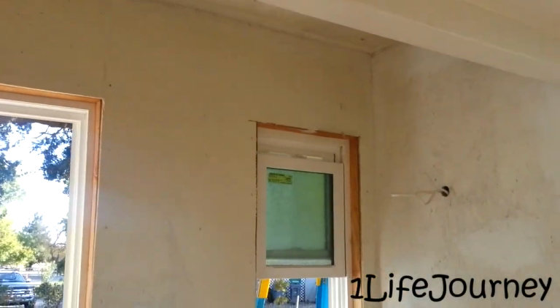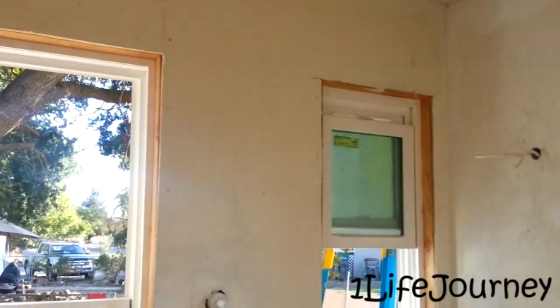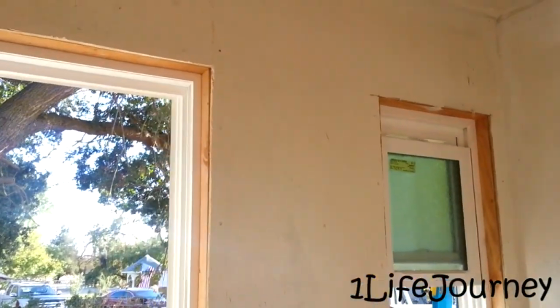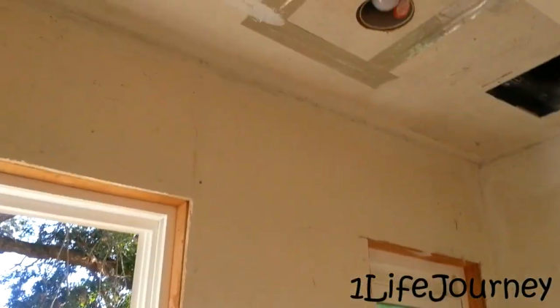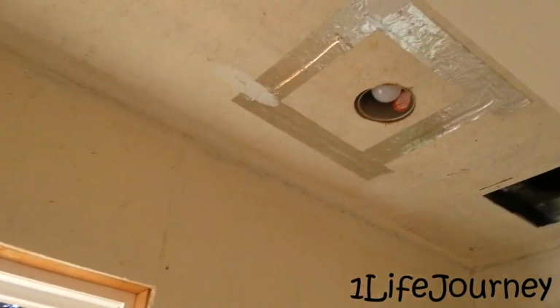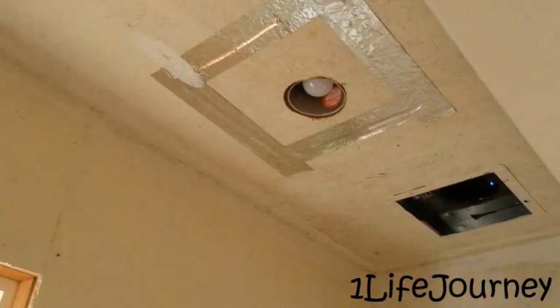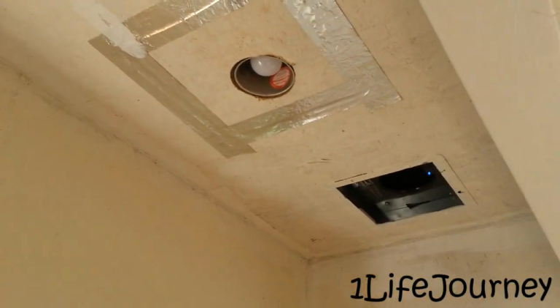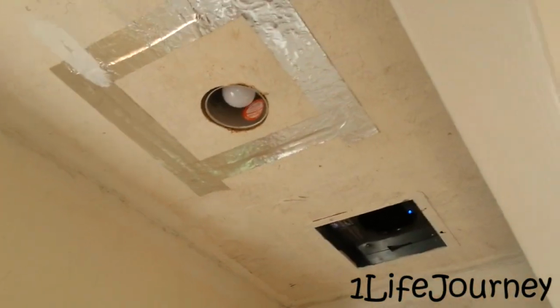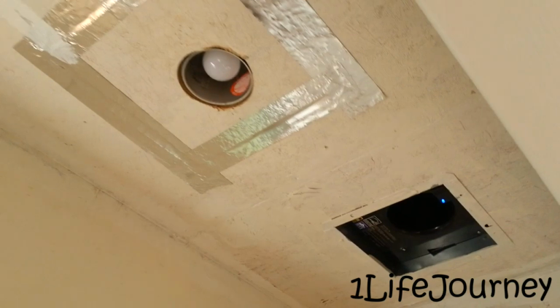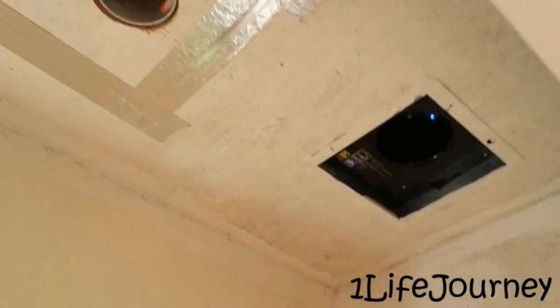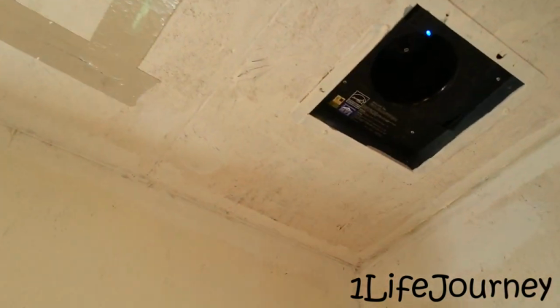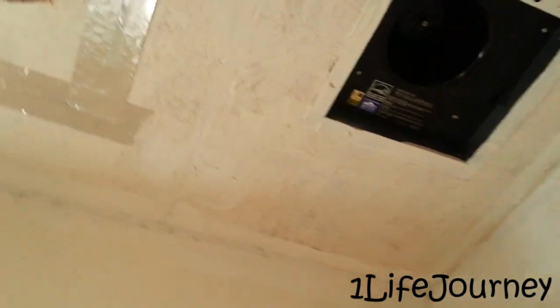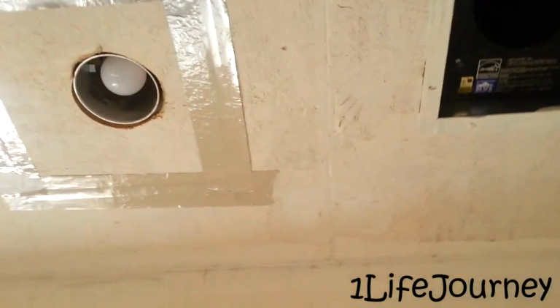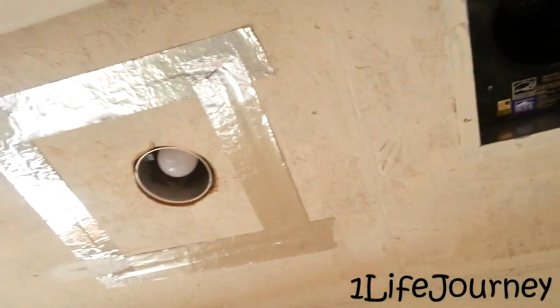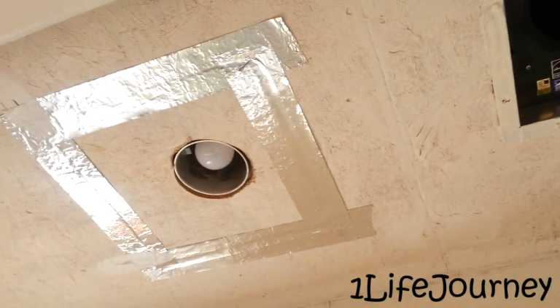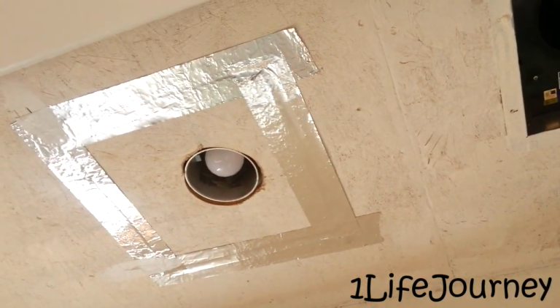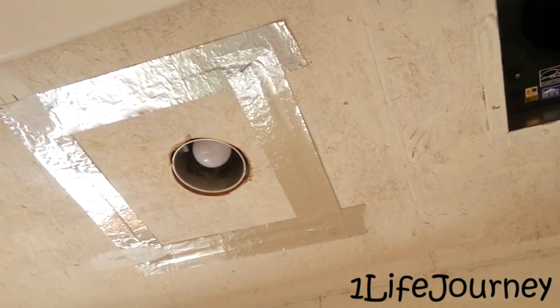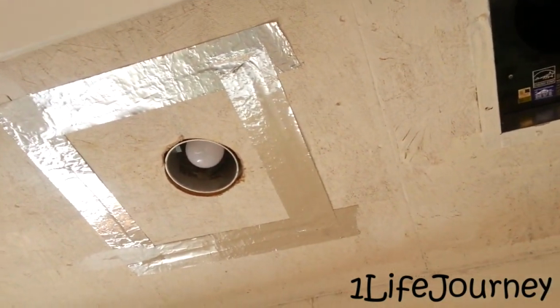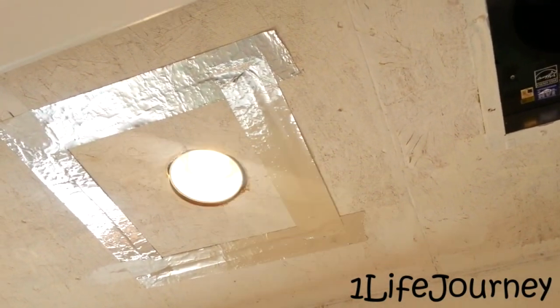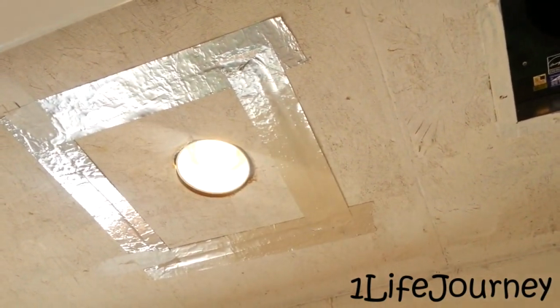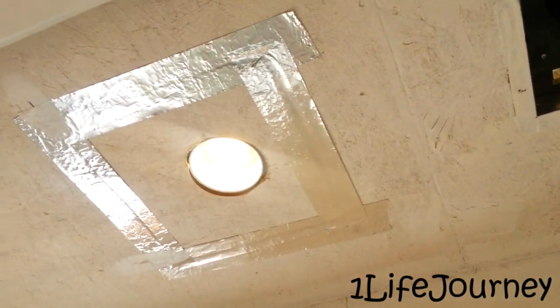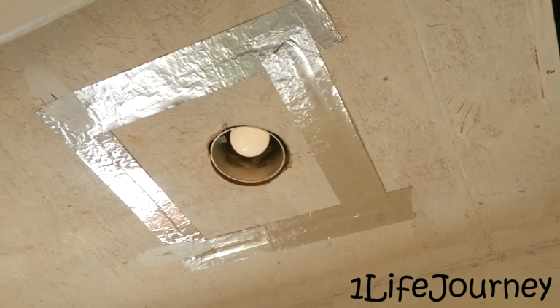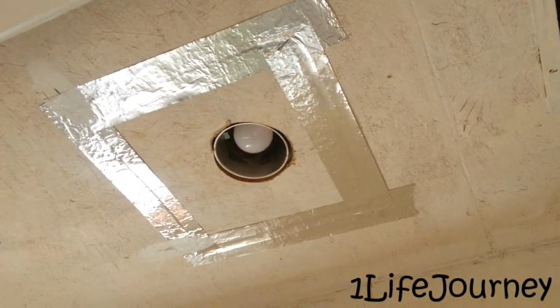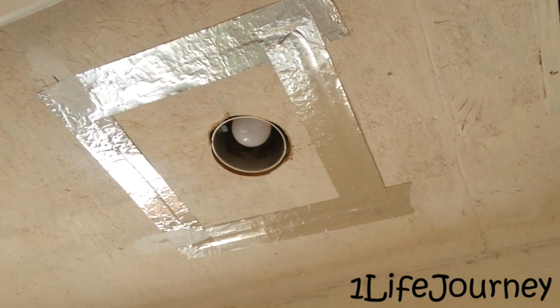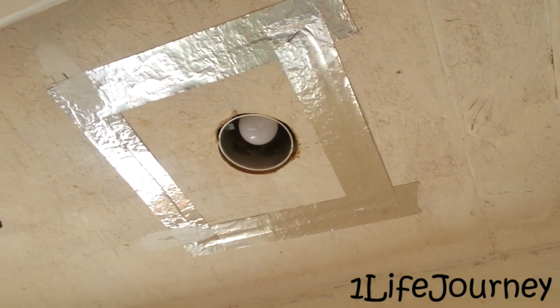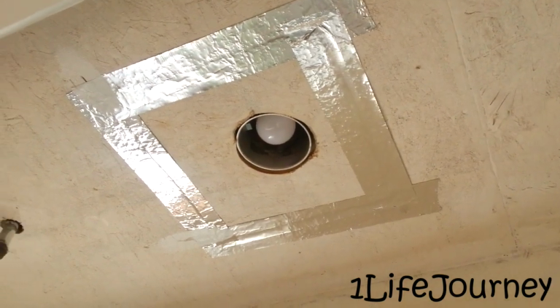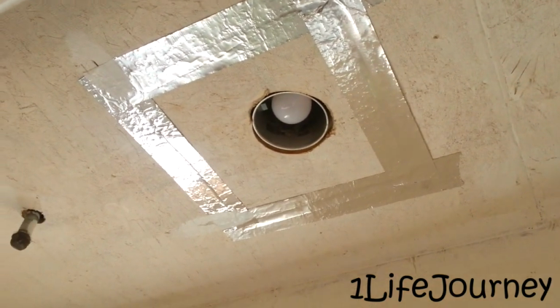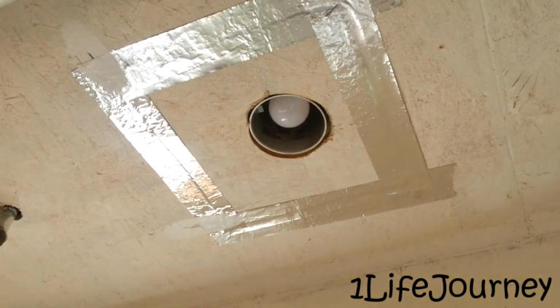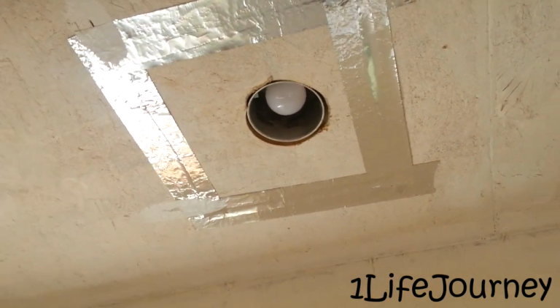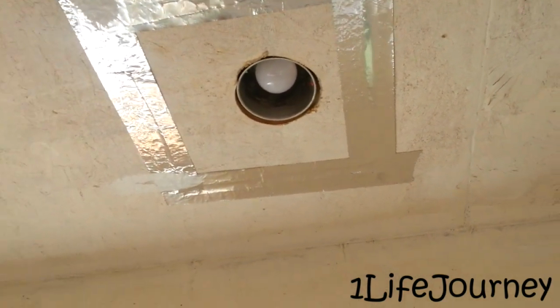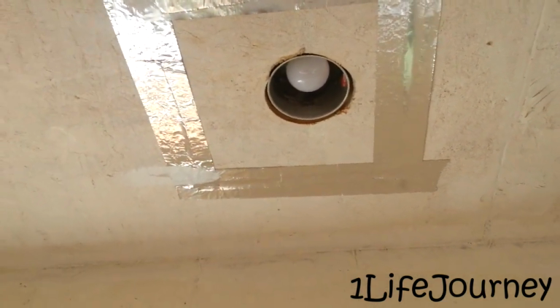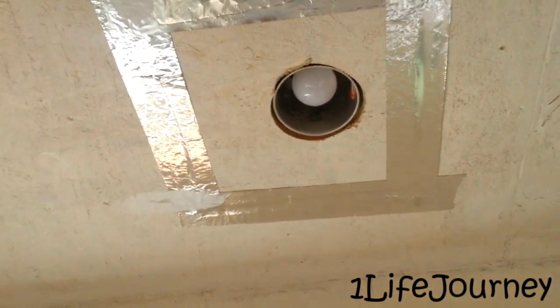In the shower everything's pretty much the same — we did get a light installed.